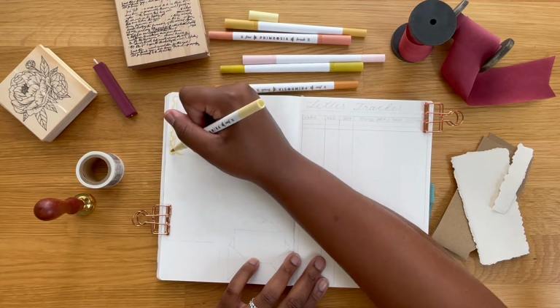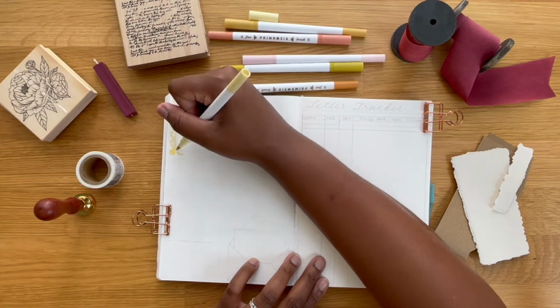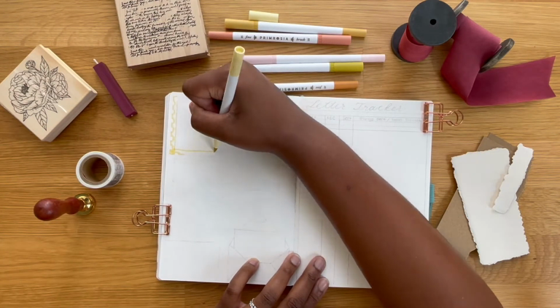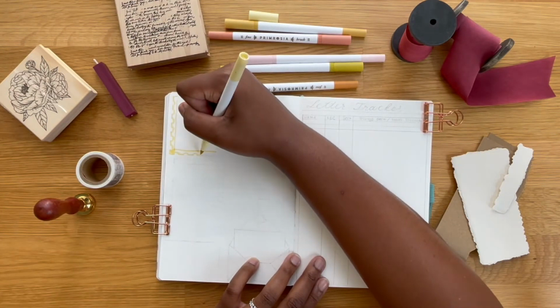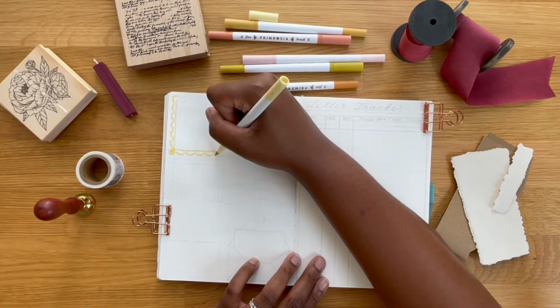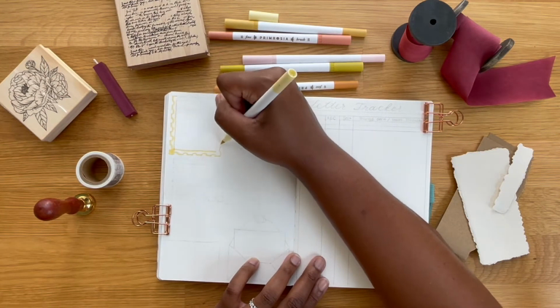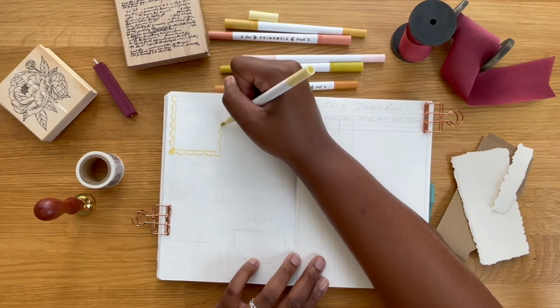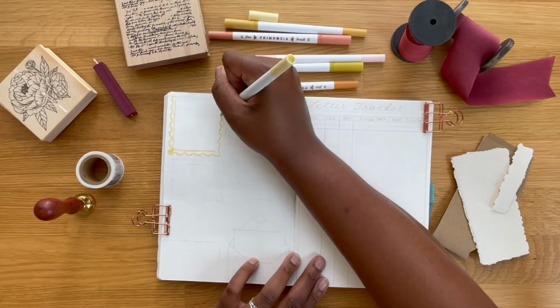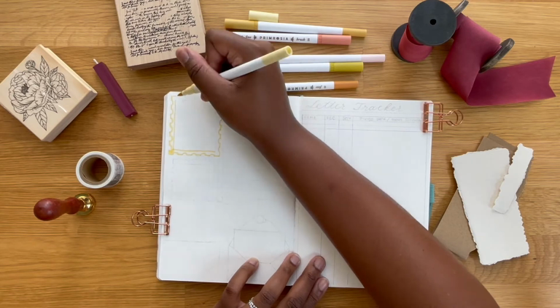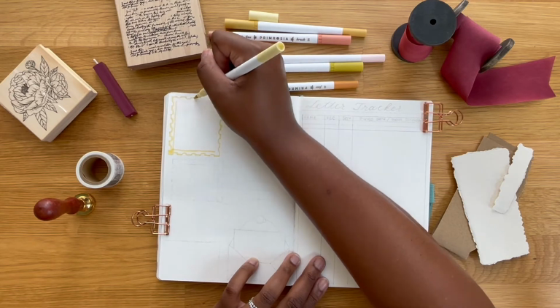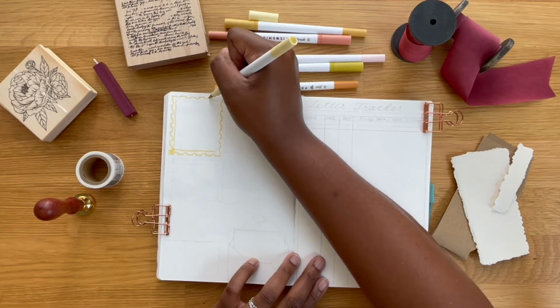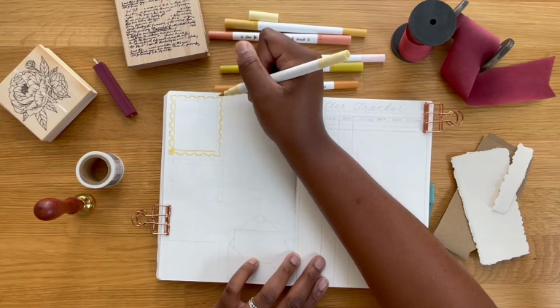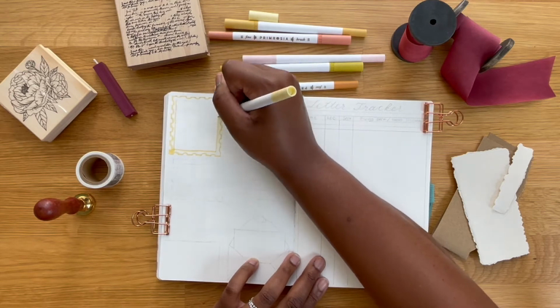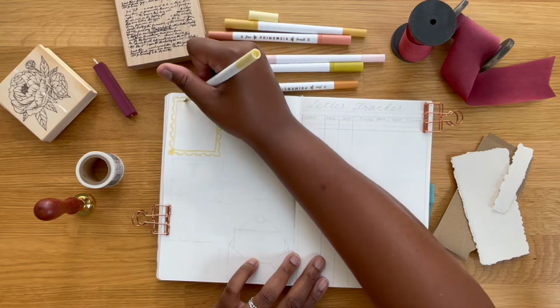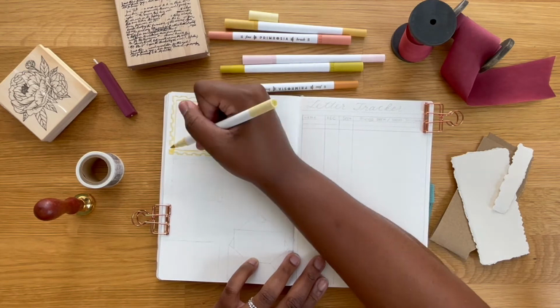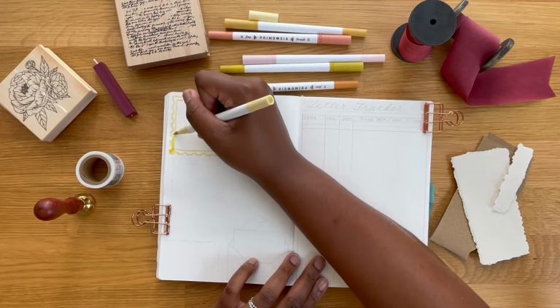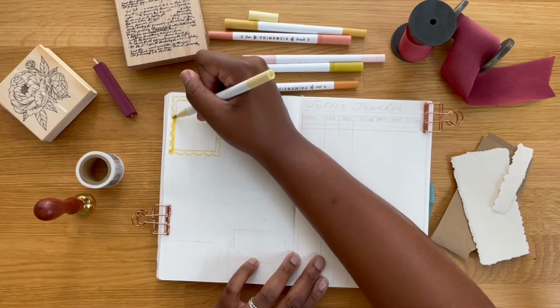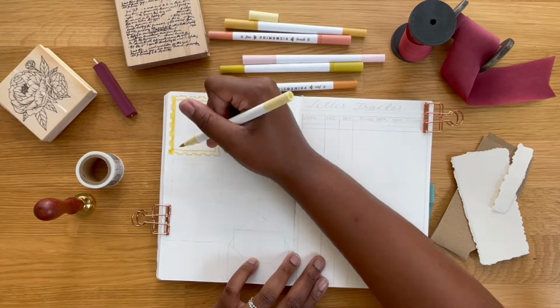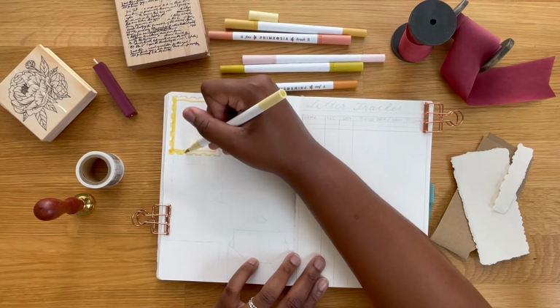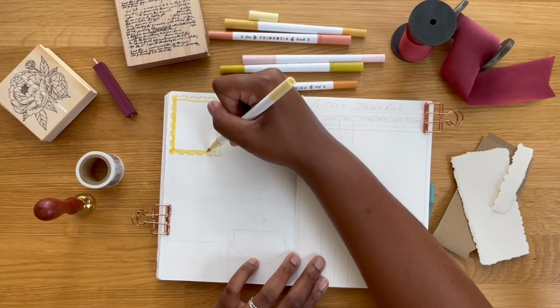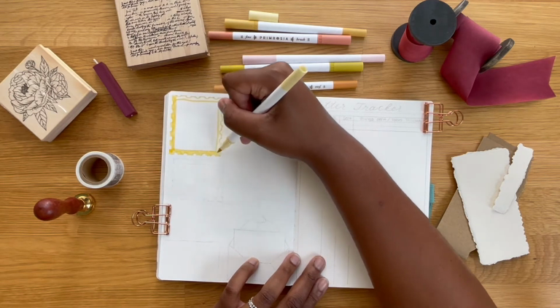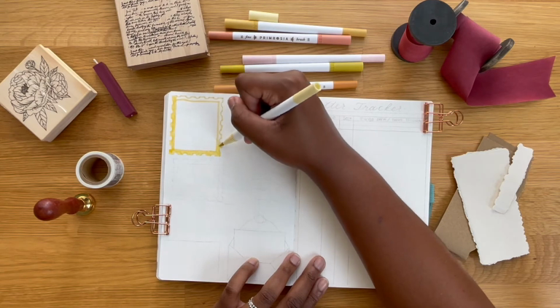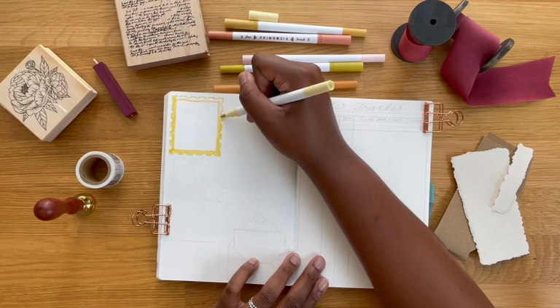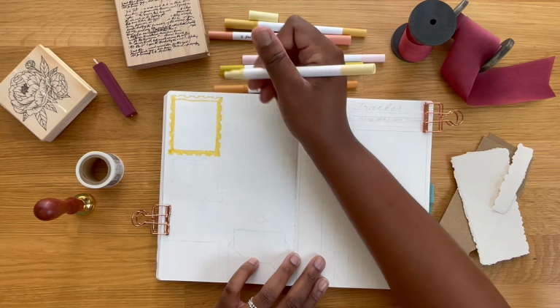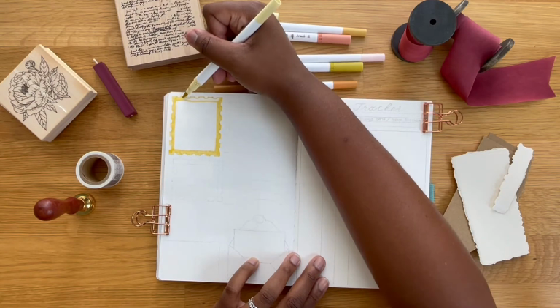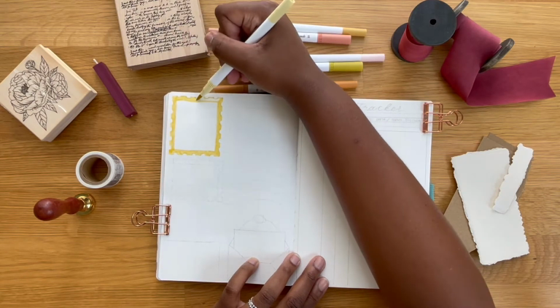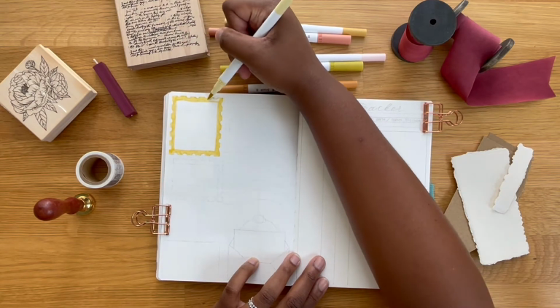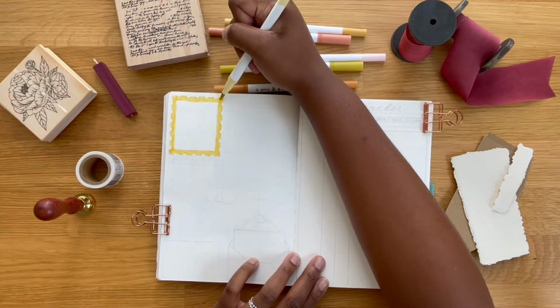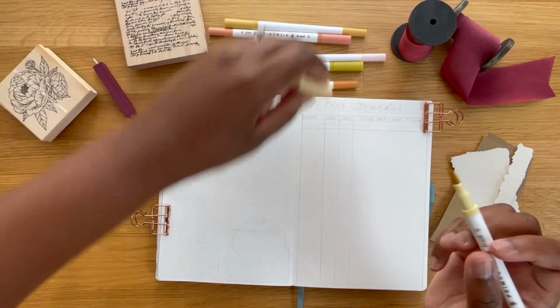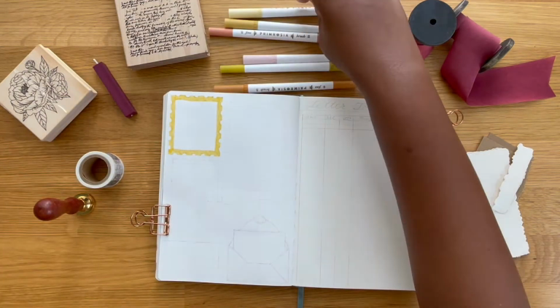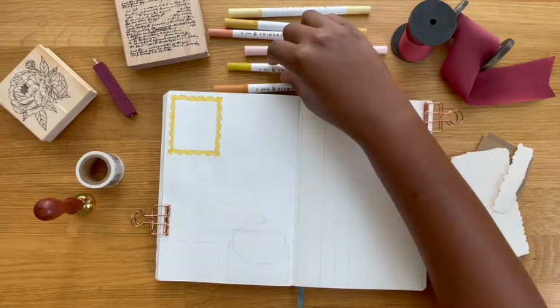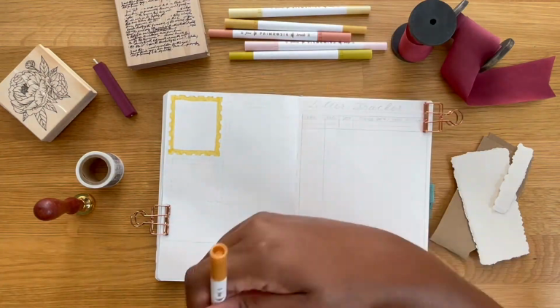So I just started pen palling about a month and a half ago. After watching a few videos on Bell Book and Broome's YouTube page, so I'll be sure to link that down below so you can check out some of the videos.